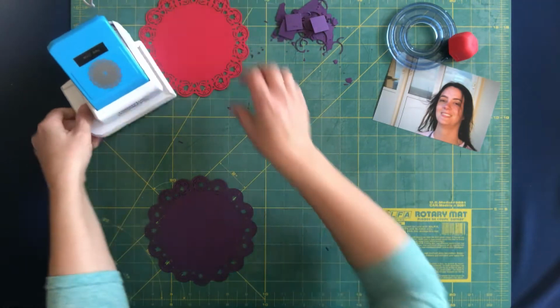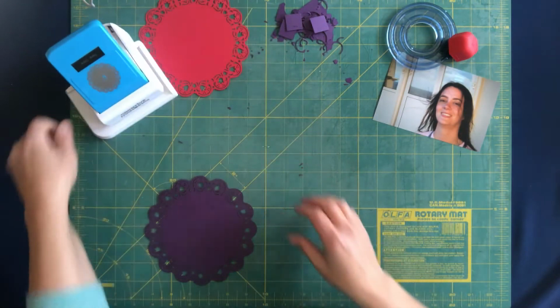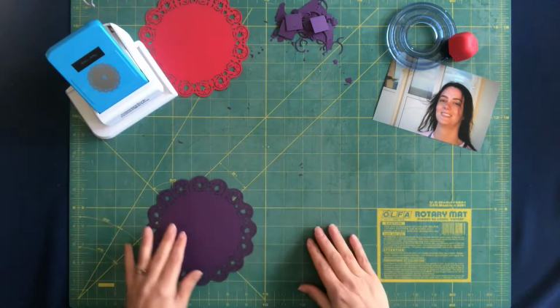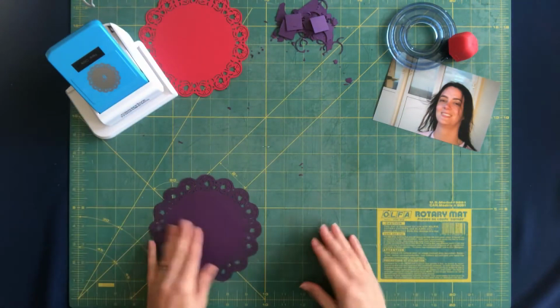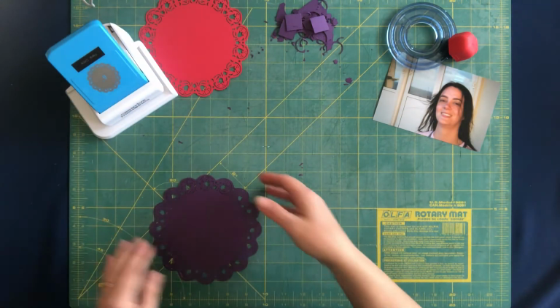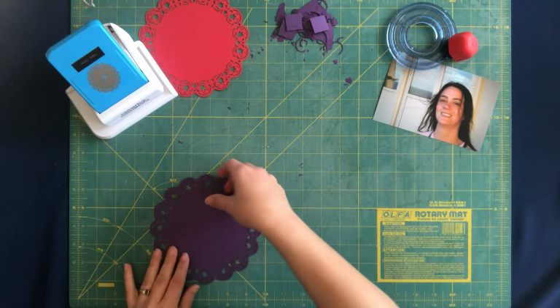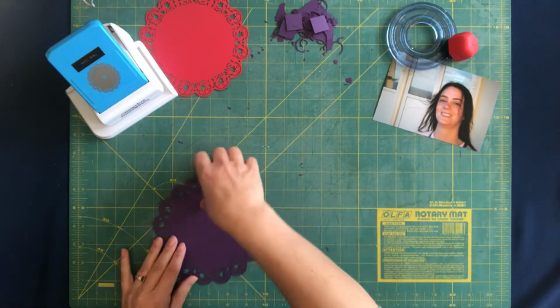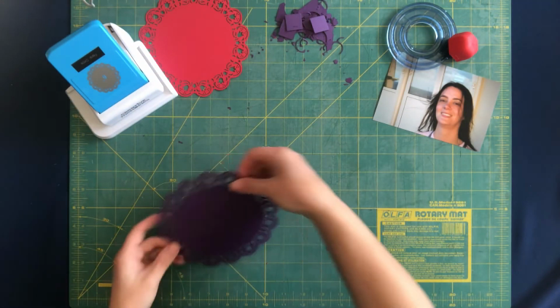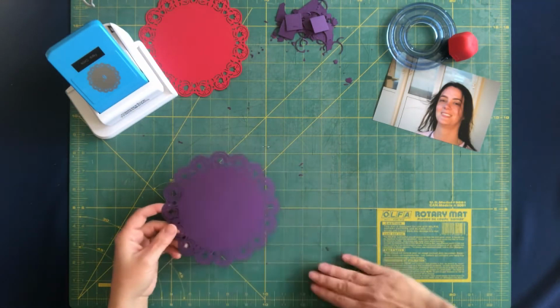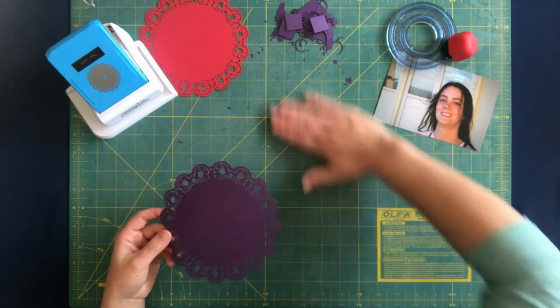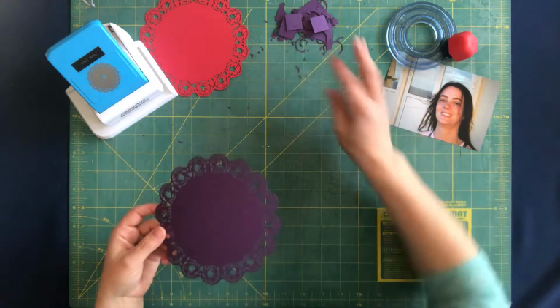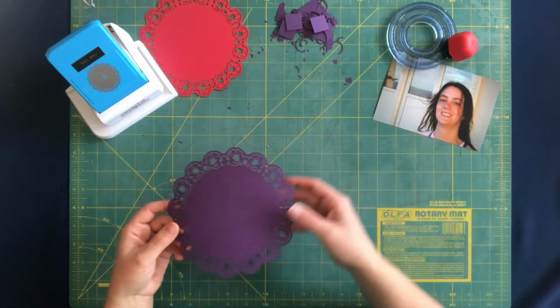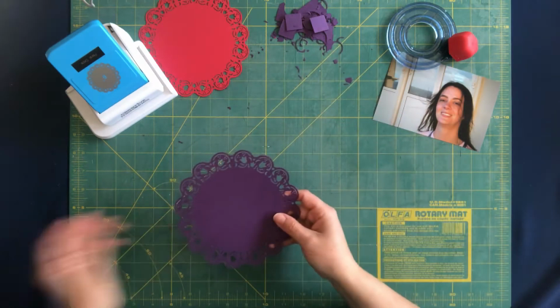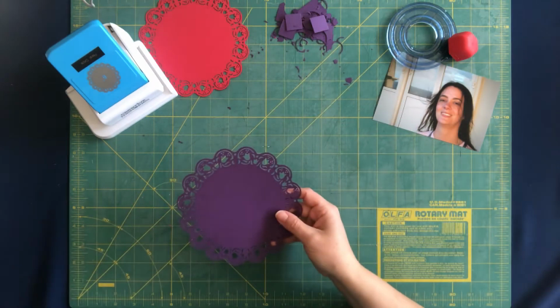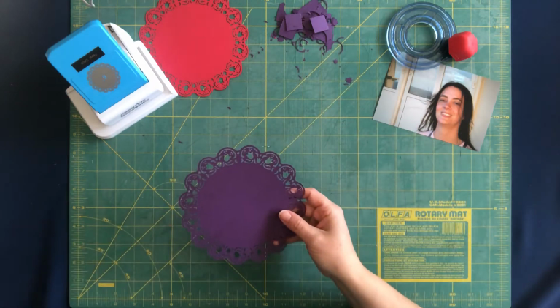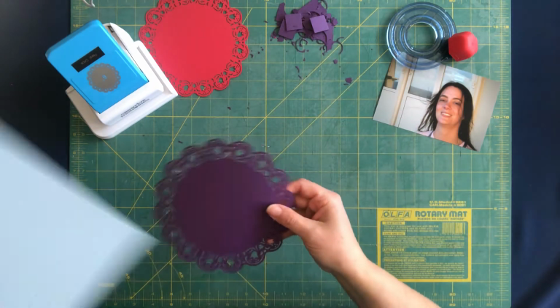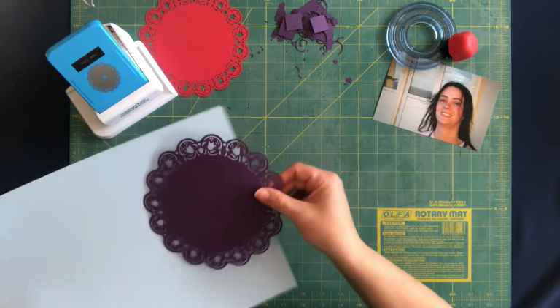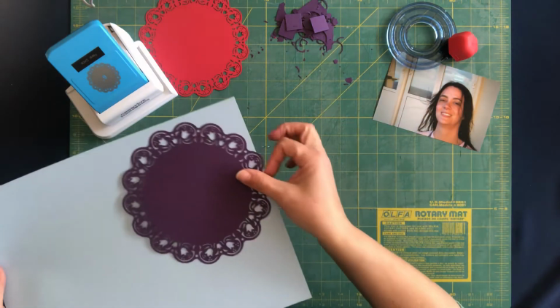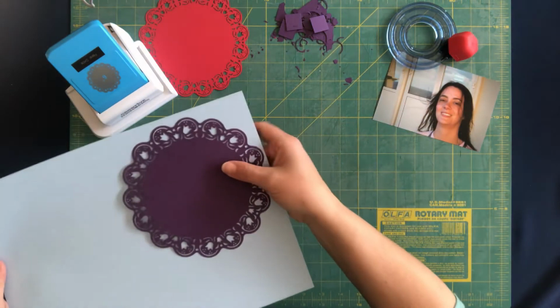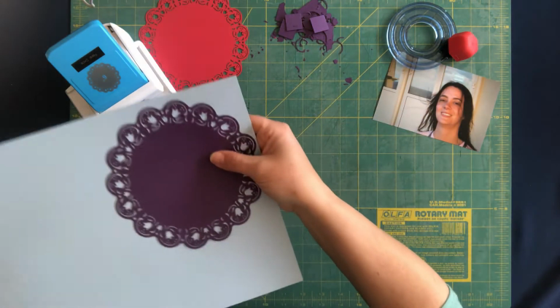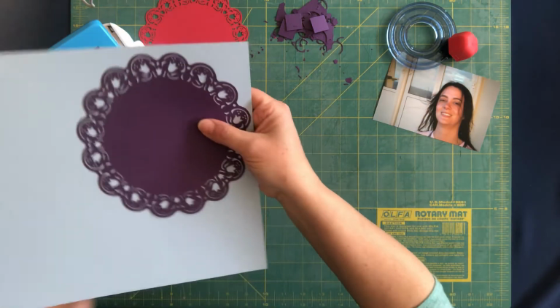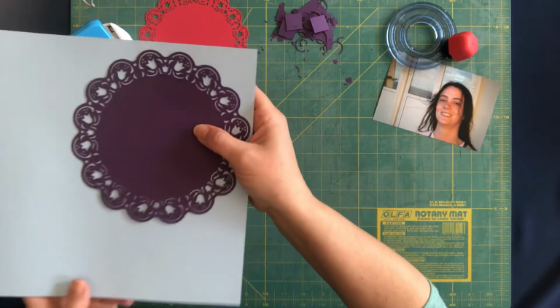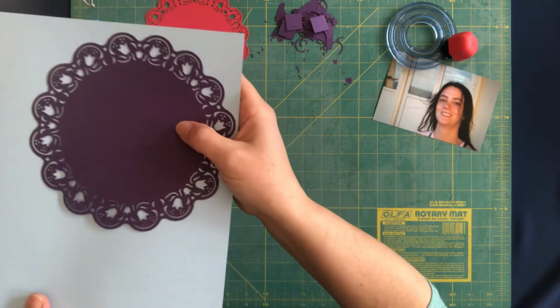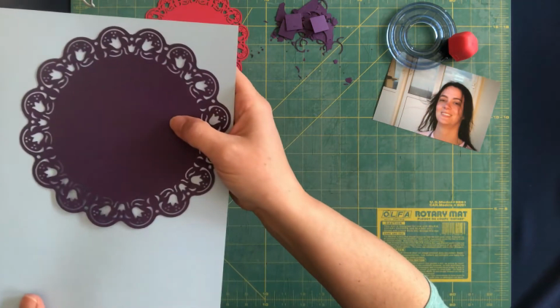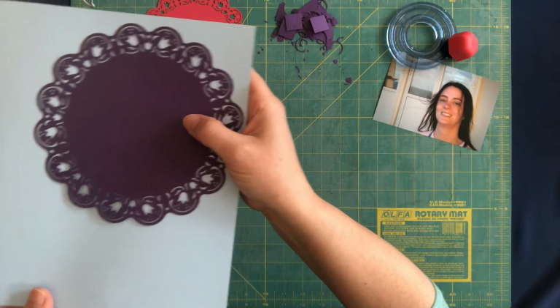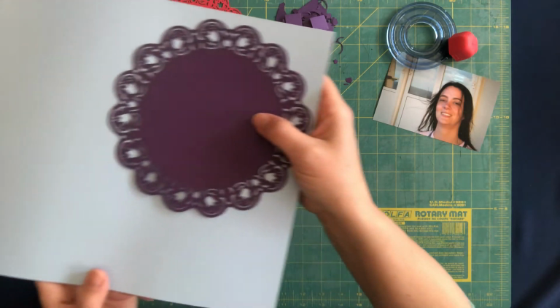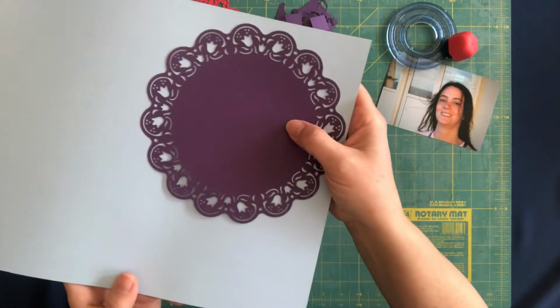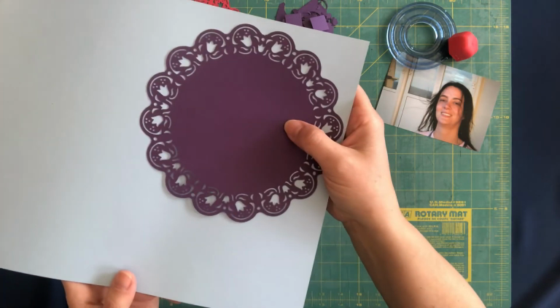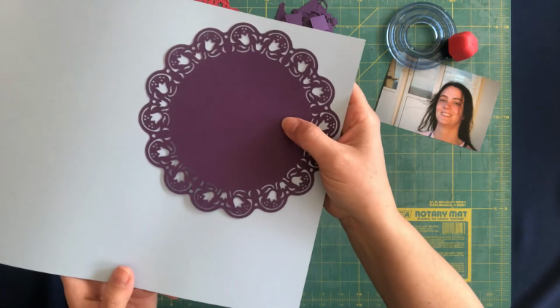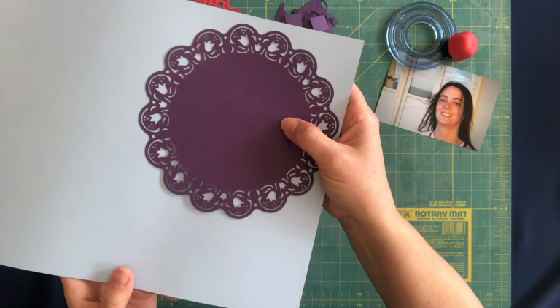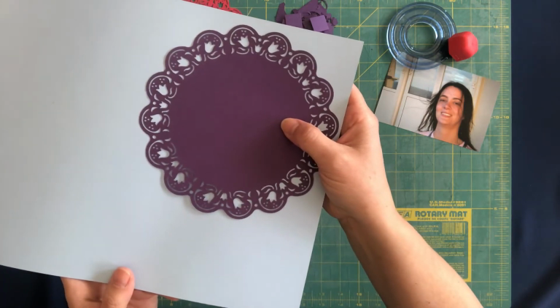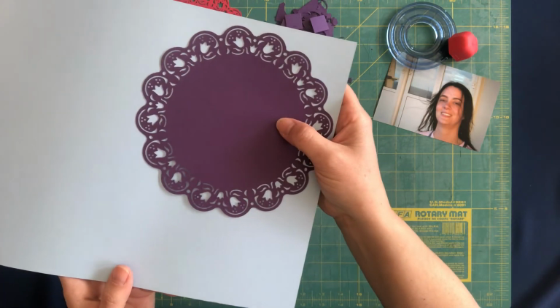And then you're left with this mat that's got a nice fancy little design on it. I'll show it to you a little bit closer so you can see the flowers. It's pretty cute.